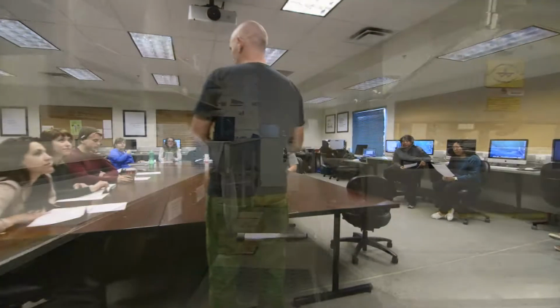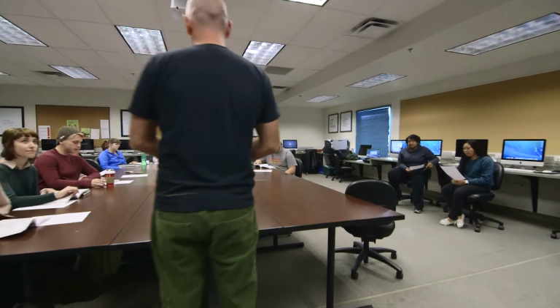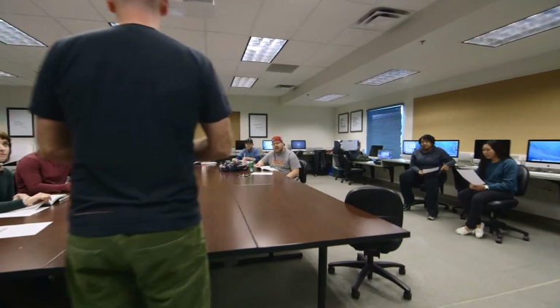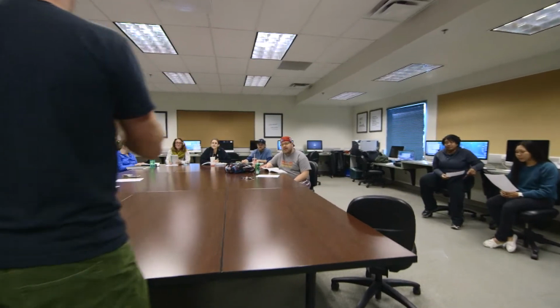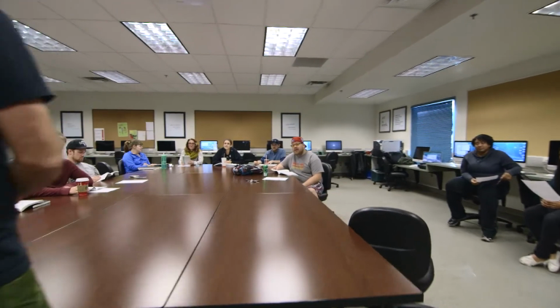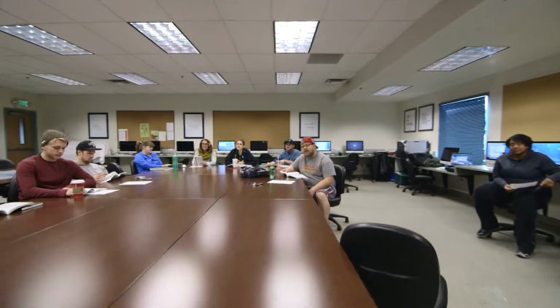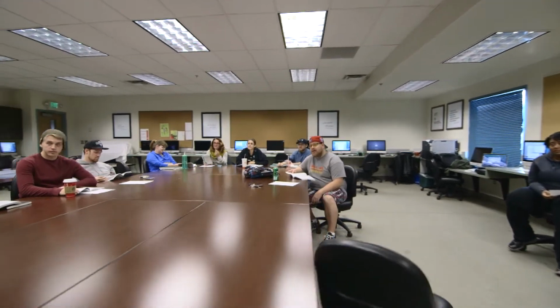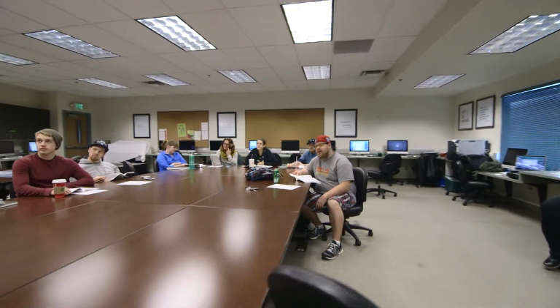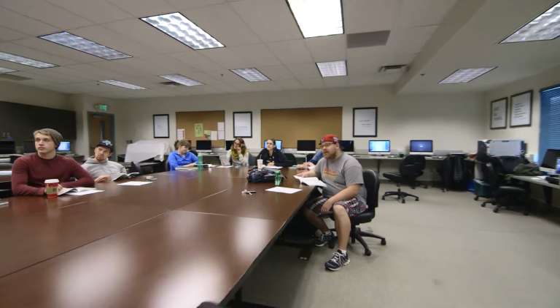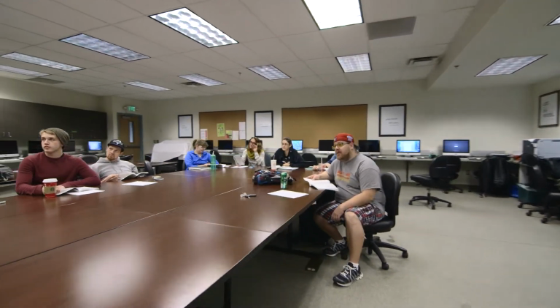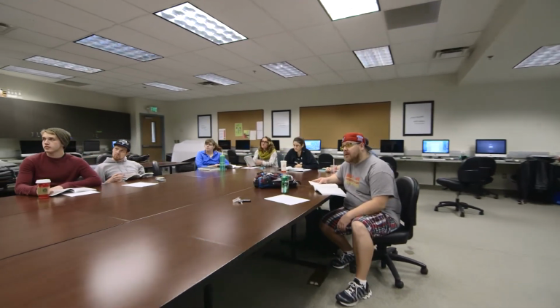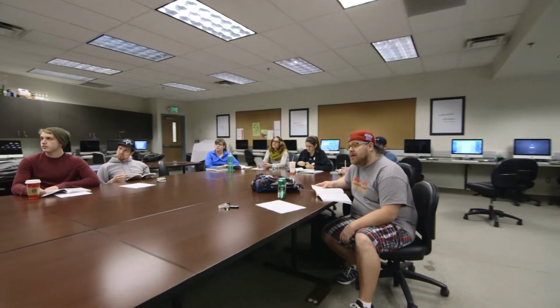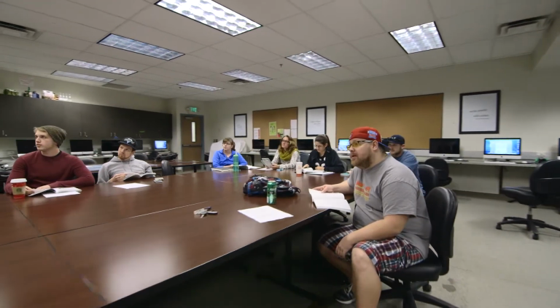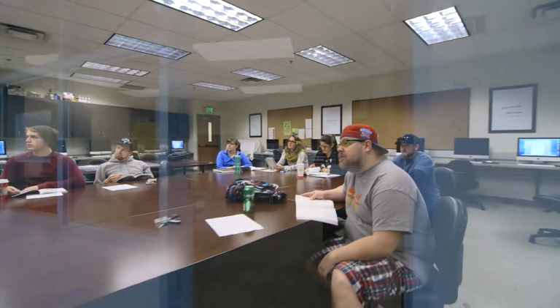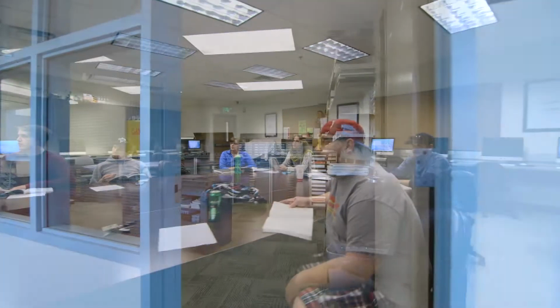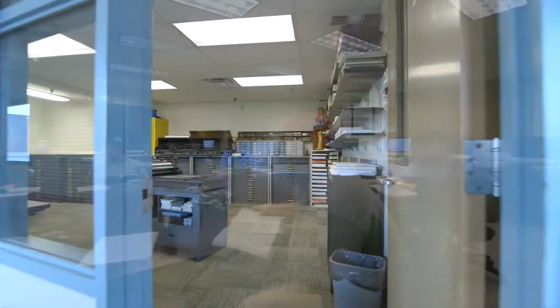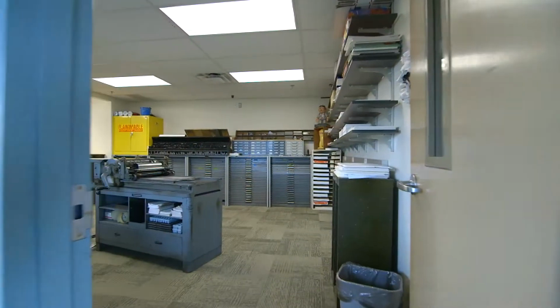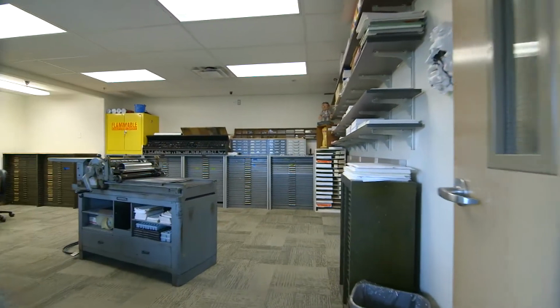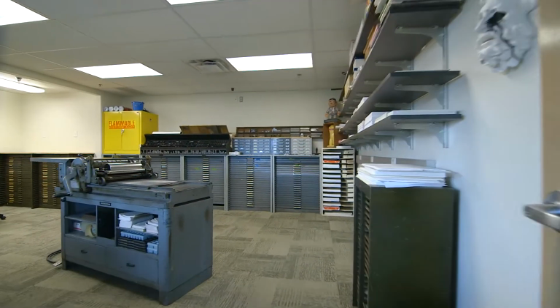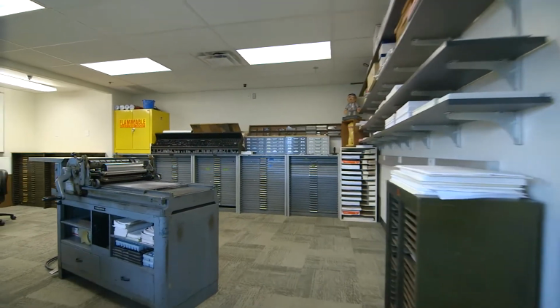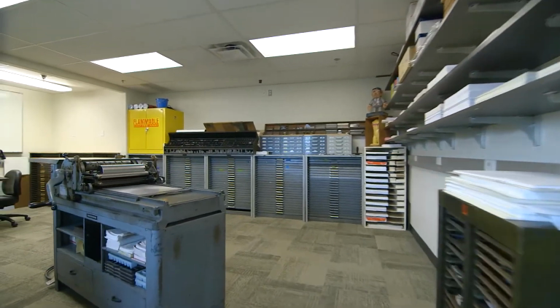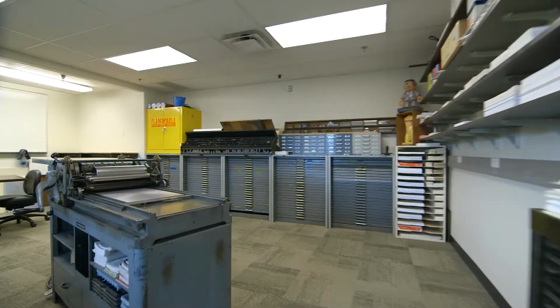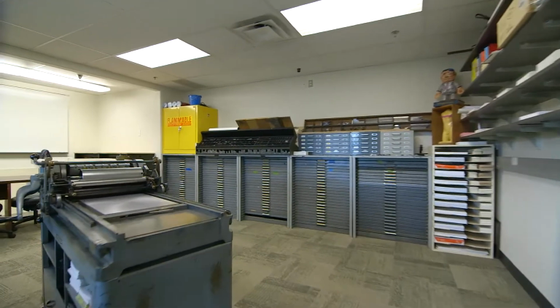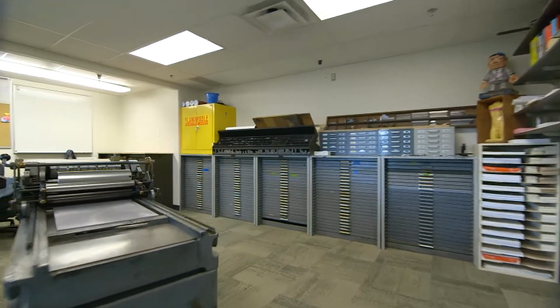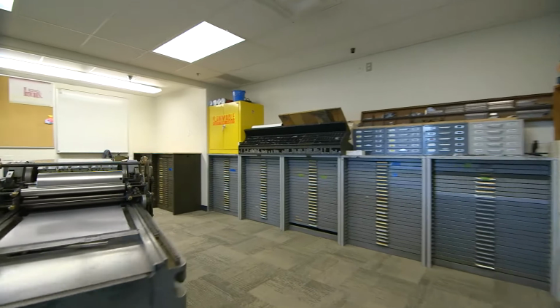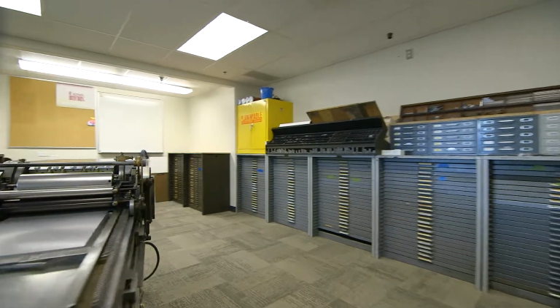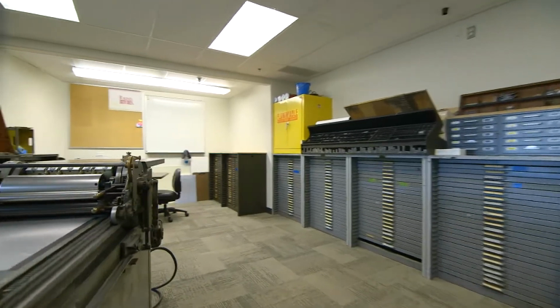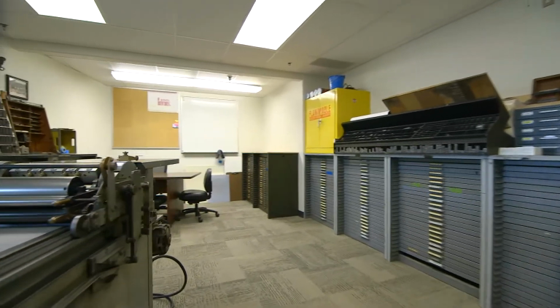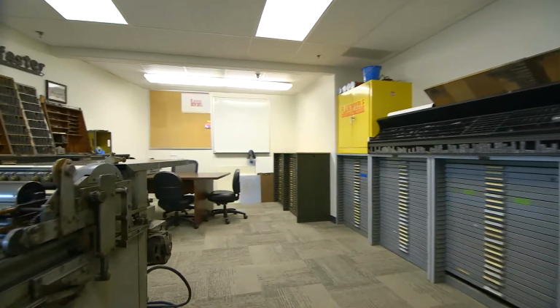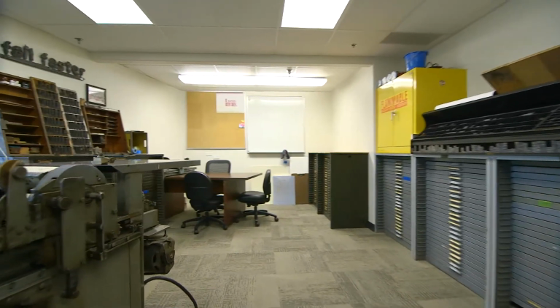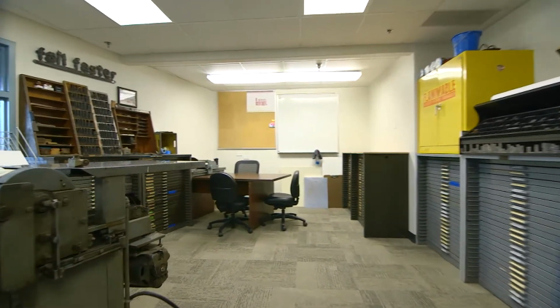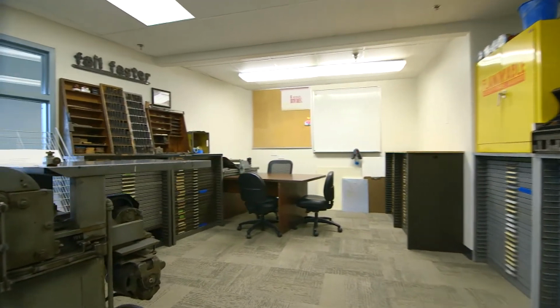The third floor has faculty offices and computer labs for graphic design students. There is also a studio dedicated to an old-fashioned printing press, where students can learn a blend of modern typography skills and traditional techniques.